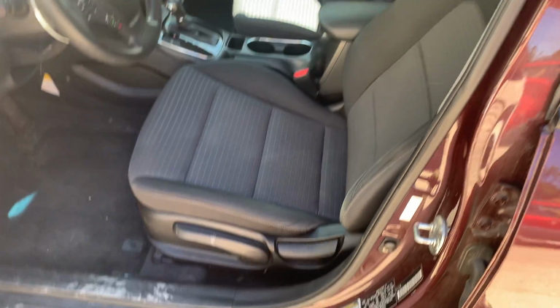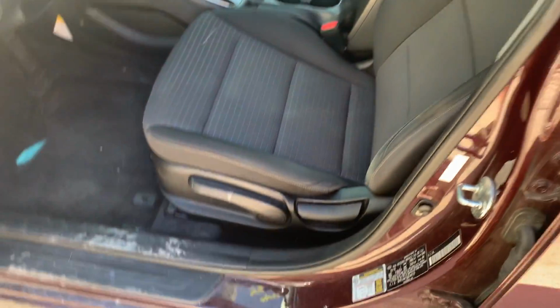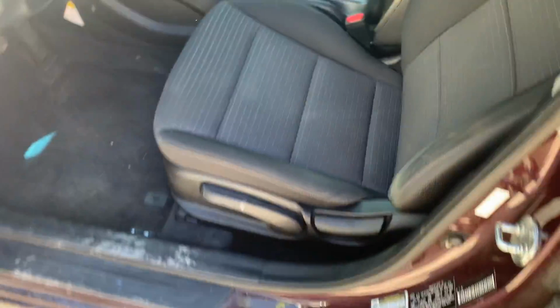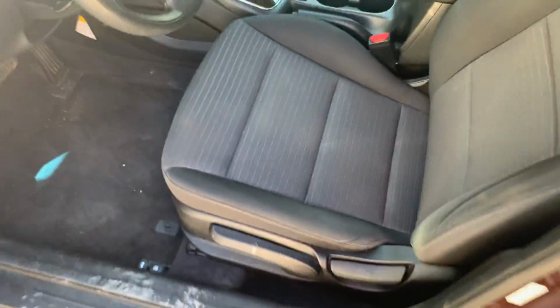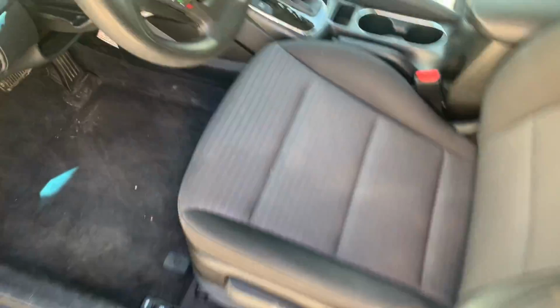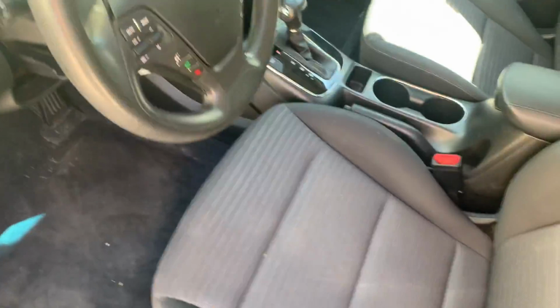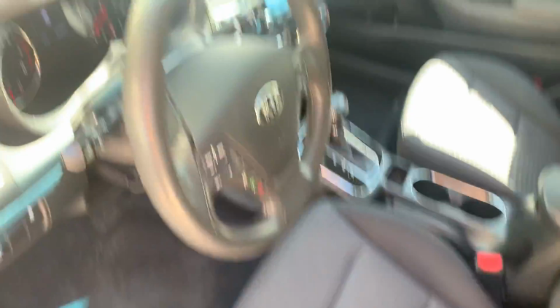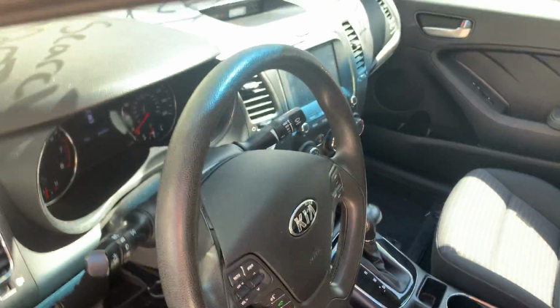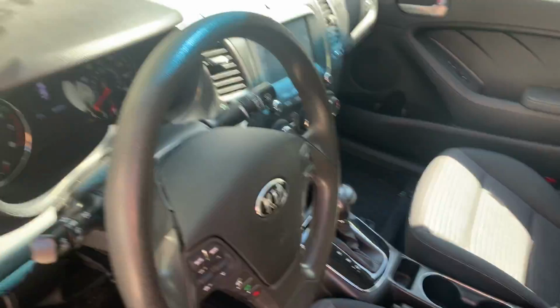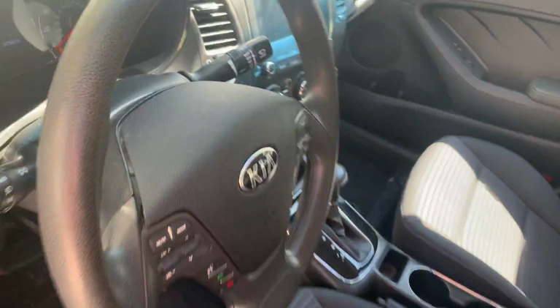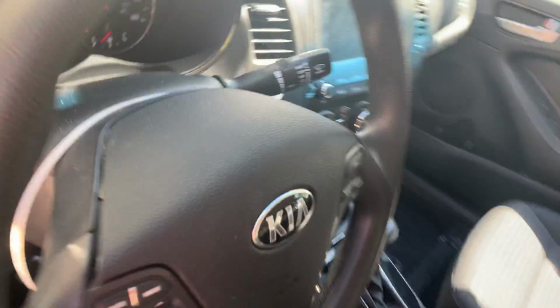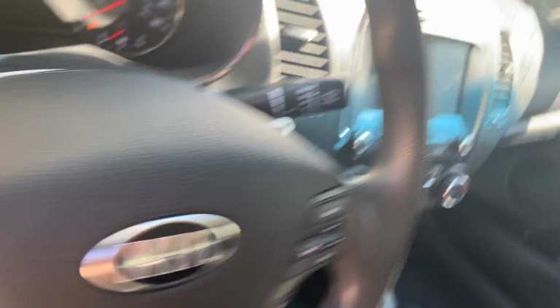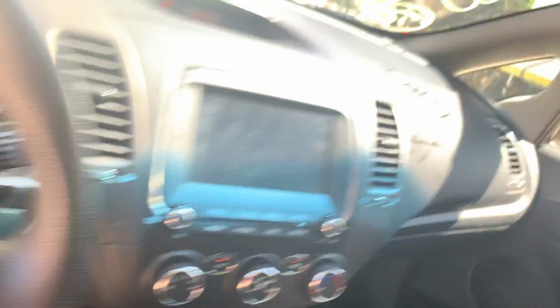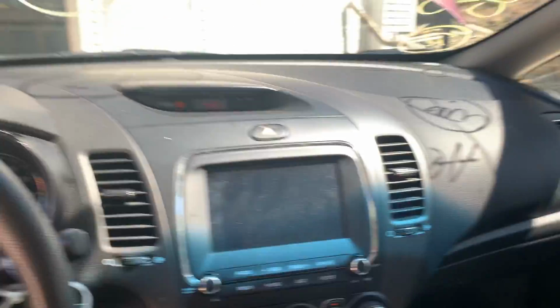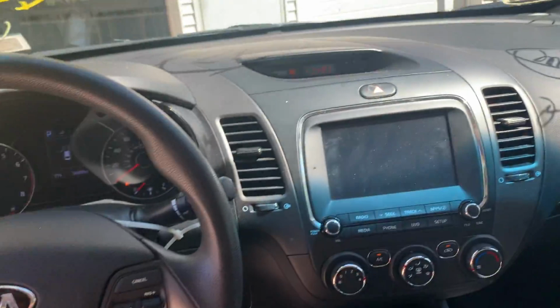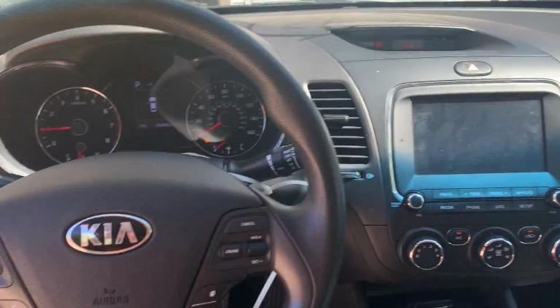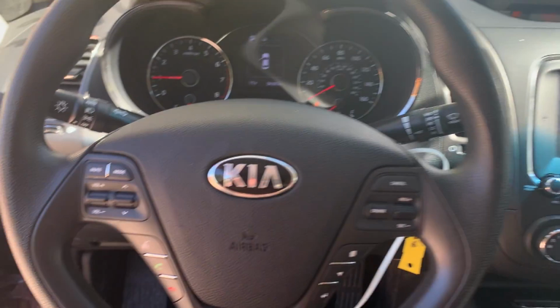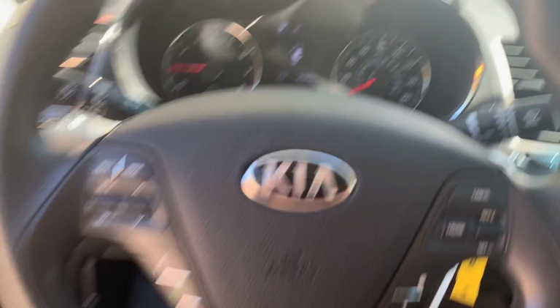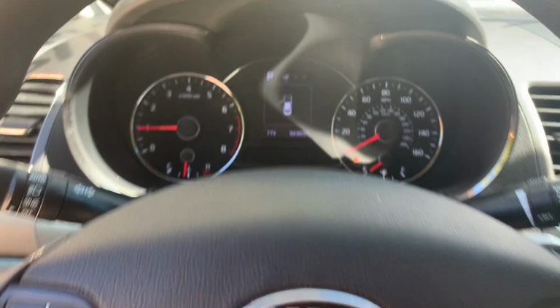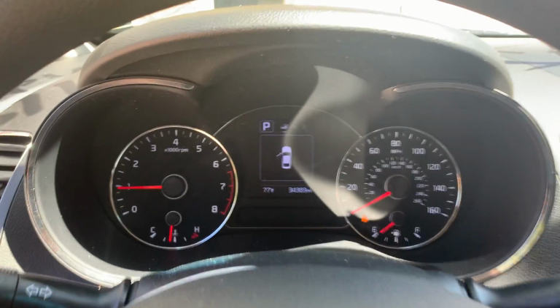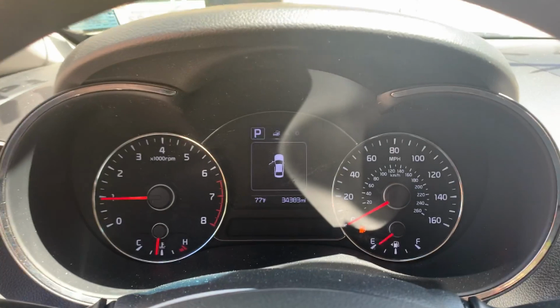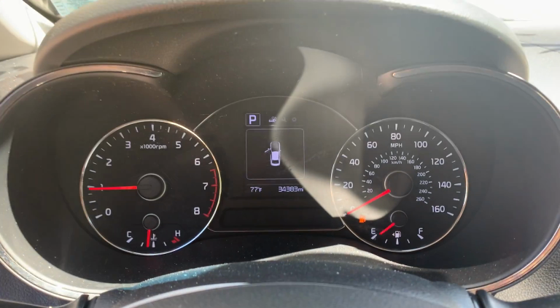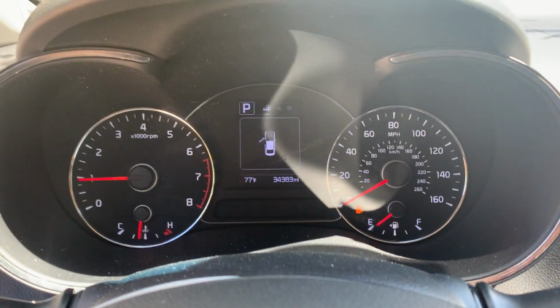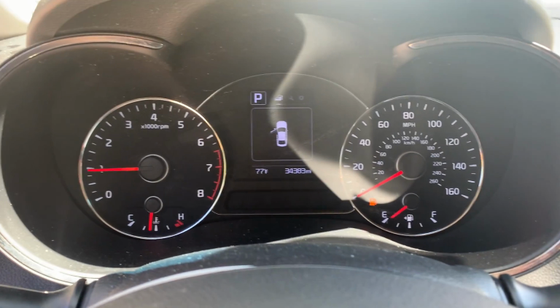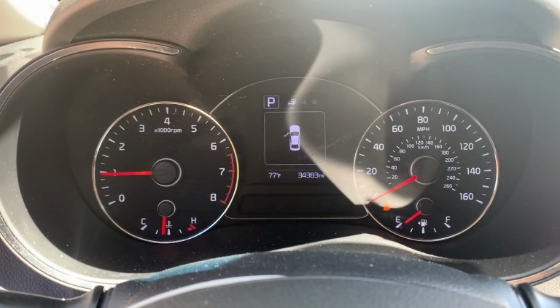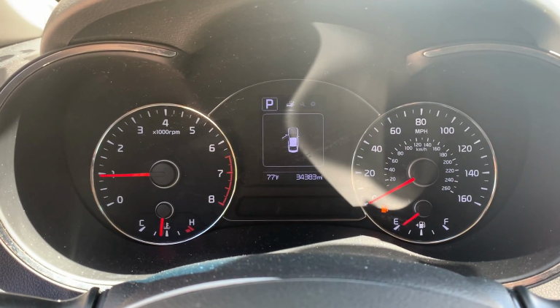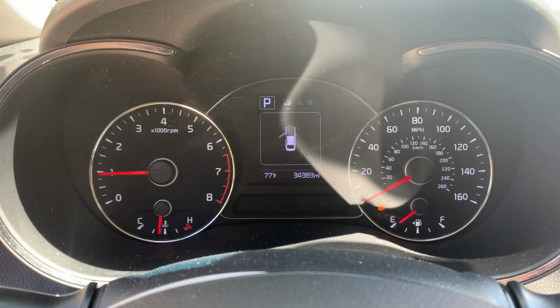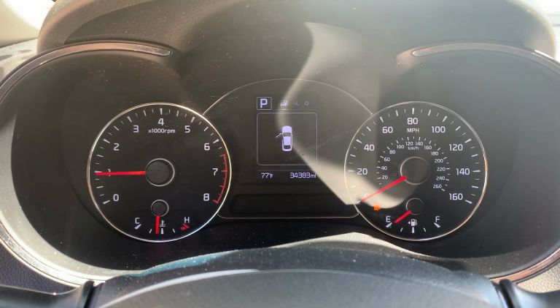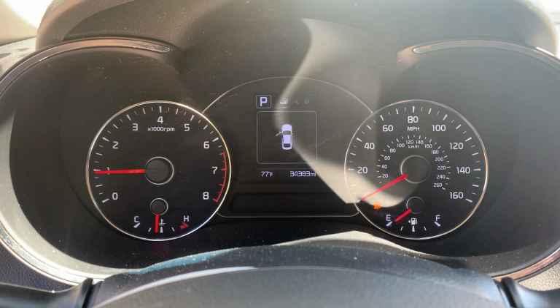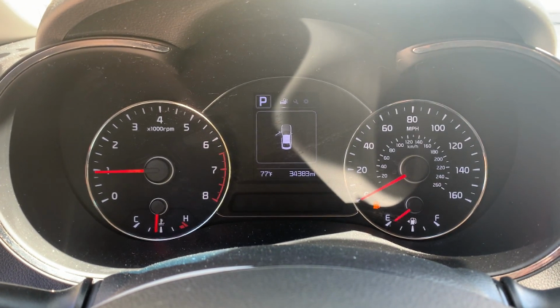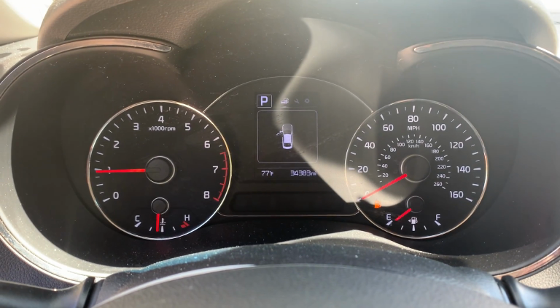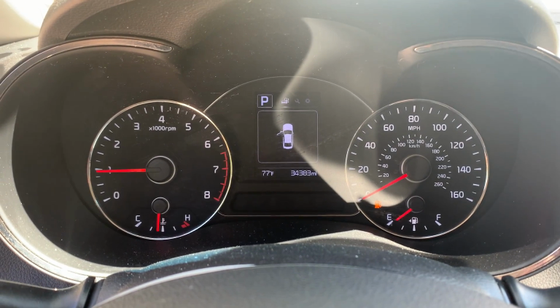Black cloth interior, dash and airbags are good. 34,000 miles on it.